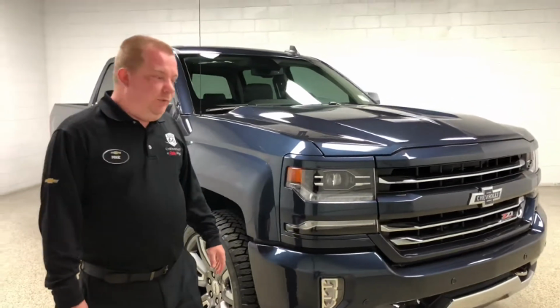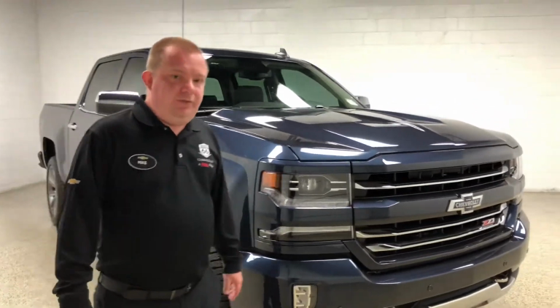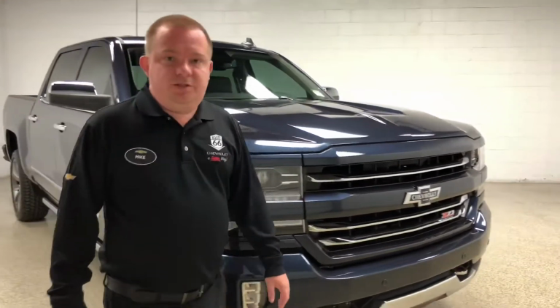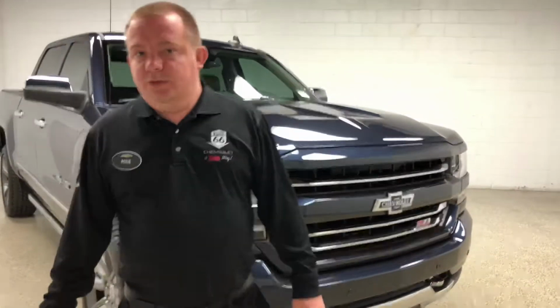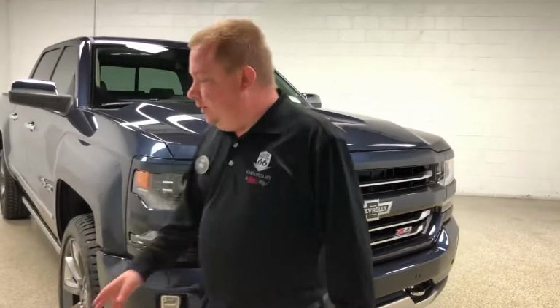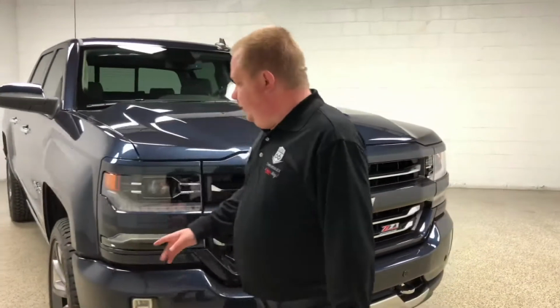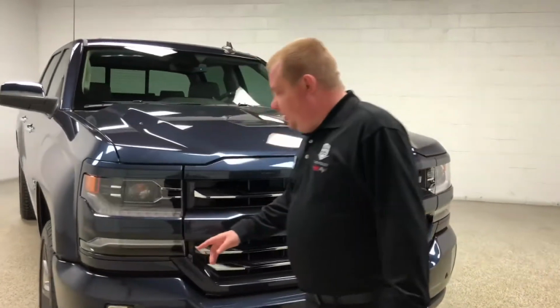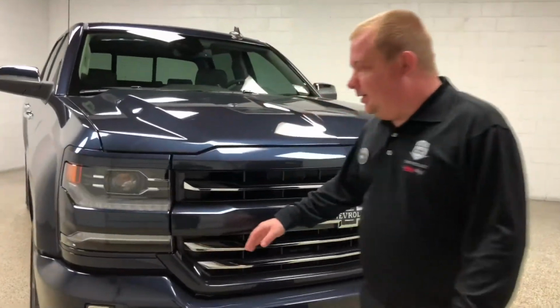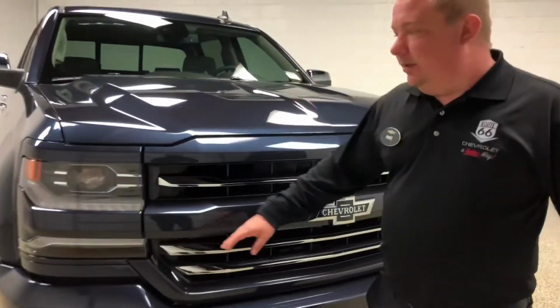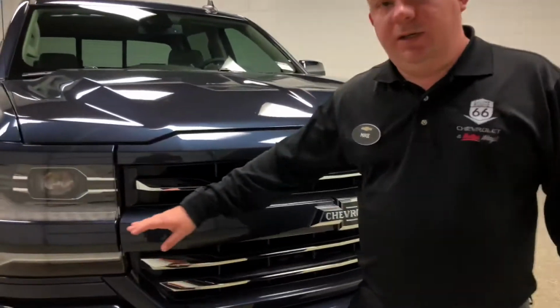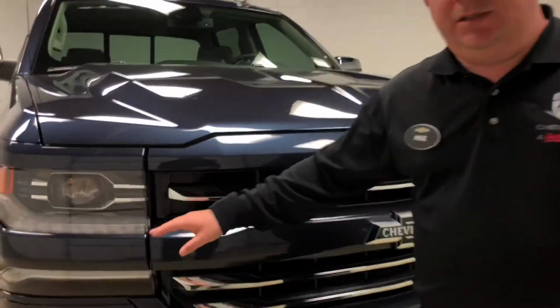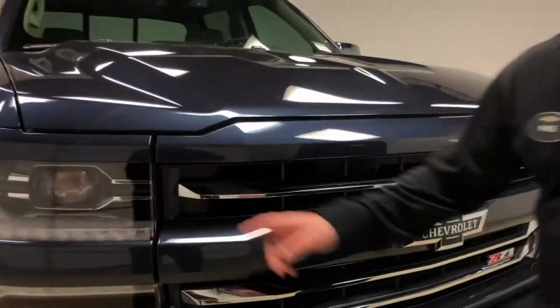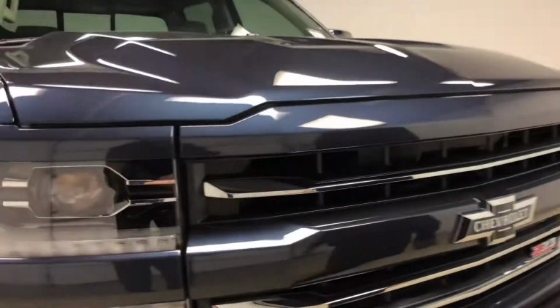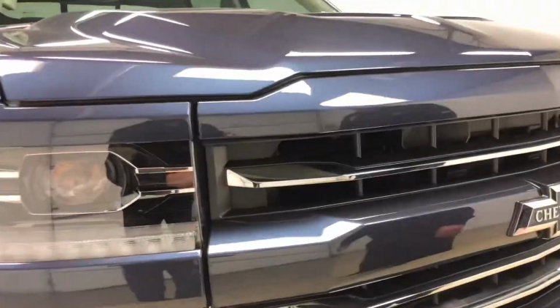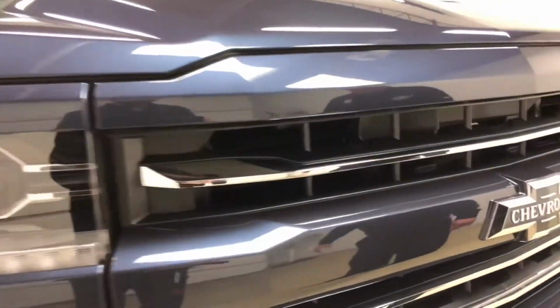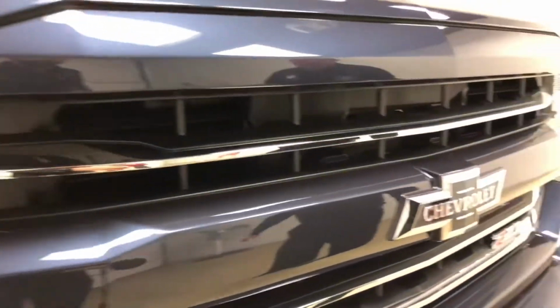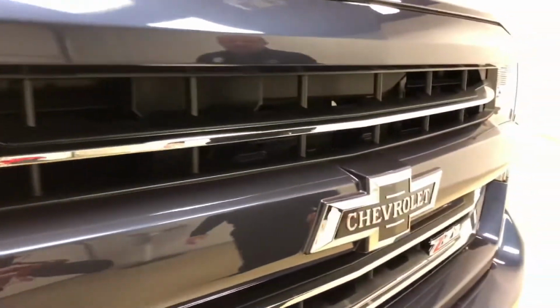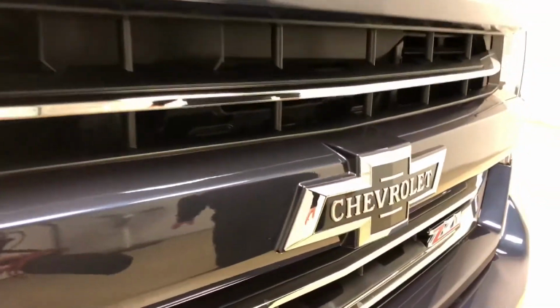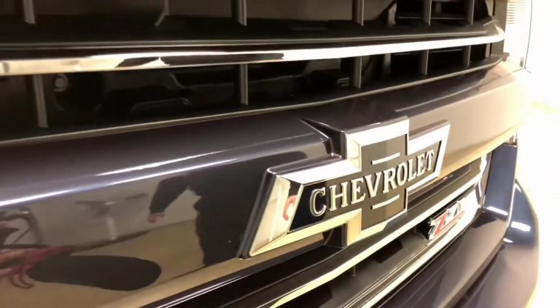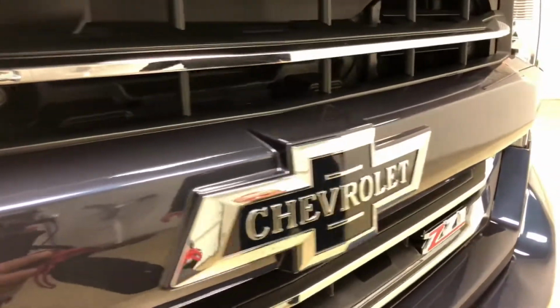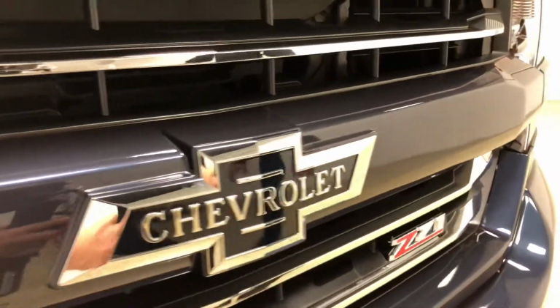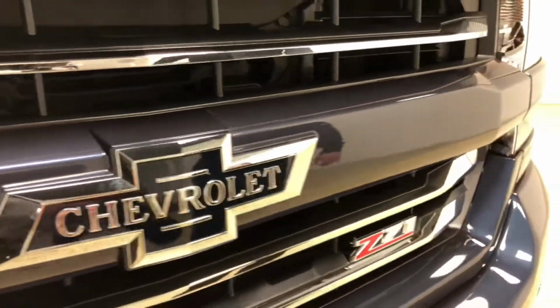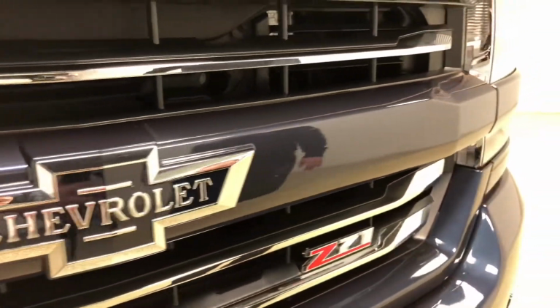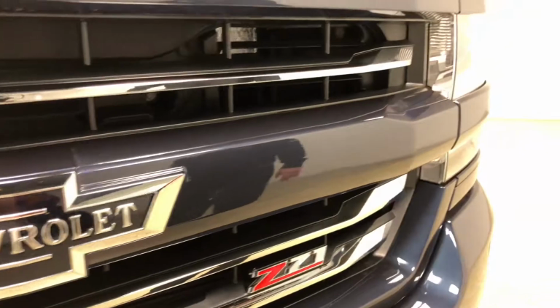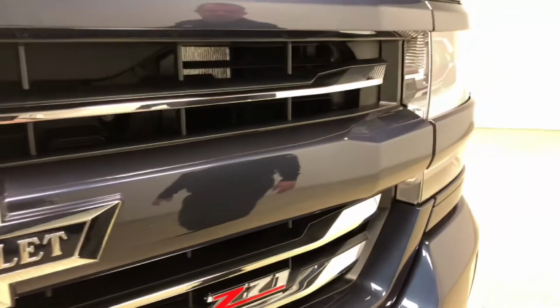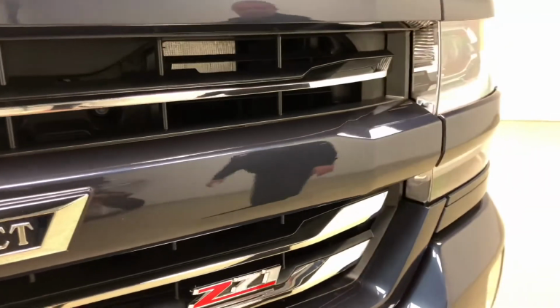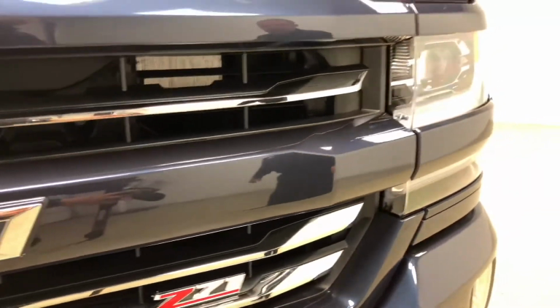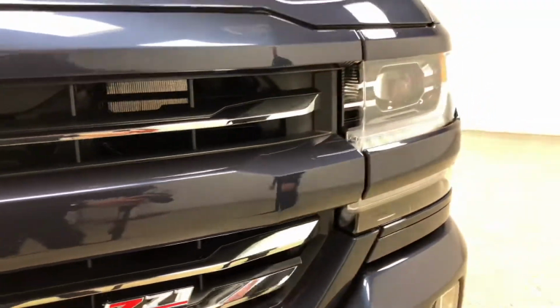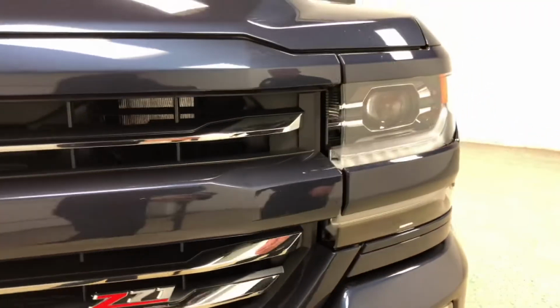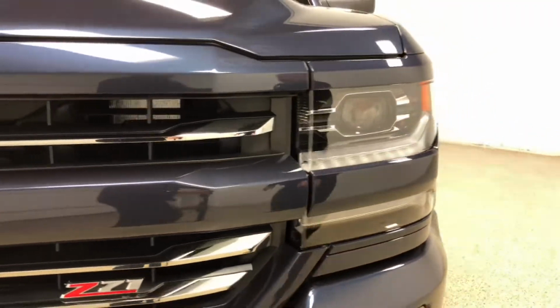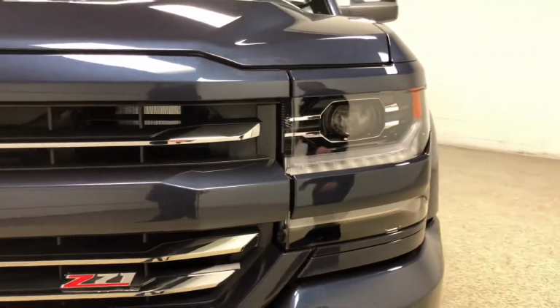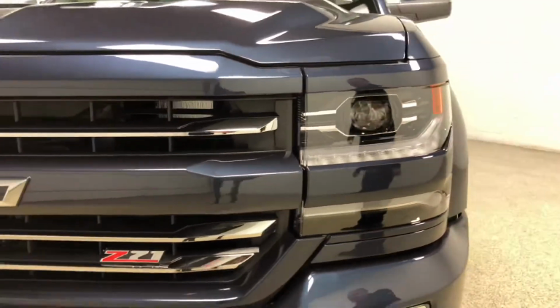If you walk around the front of this vehicle with me, you'll notice that it has LED running lights and HID headlights. You'll also see the blue center grille, which is different than the LTZ. You'll also see the parking sensors in the front bumper.